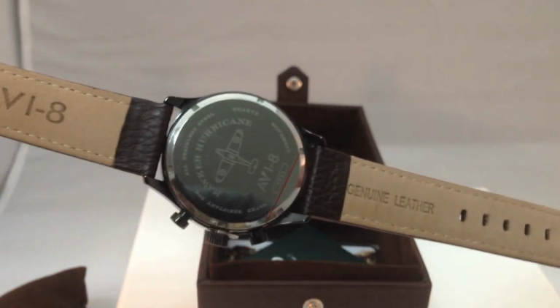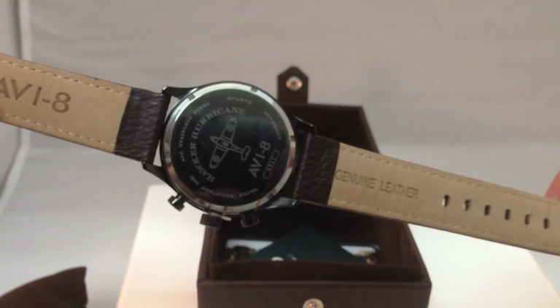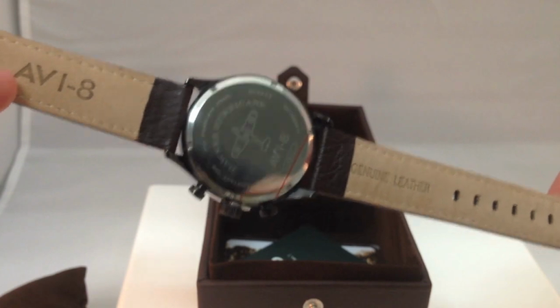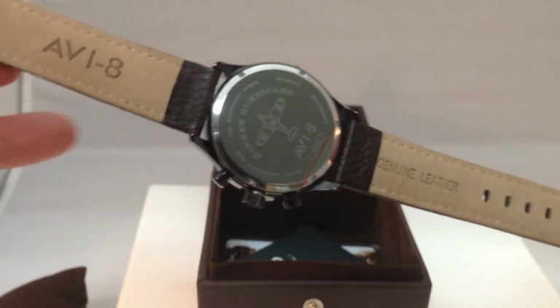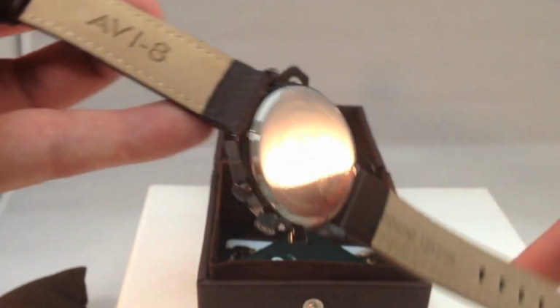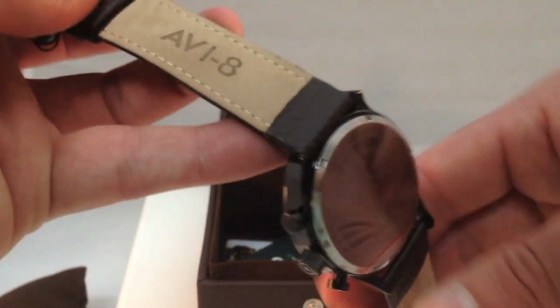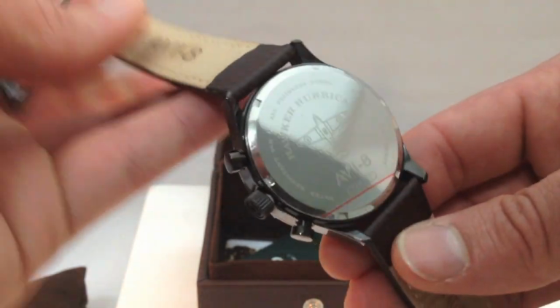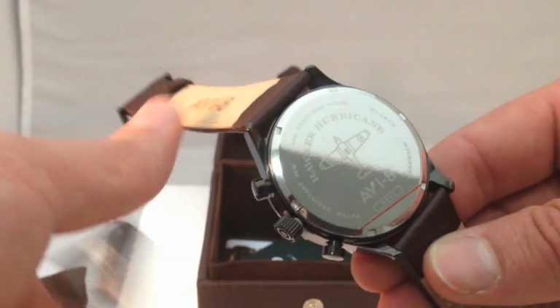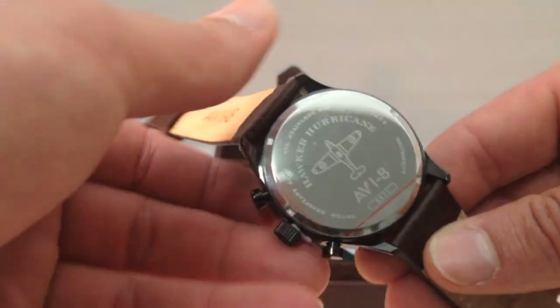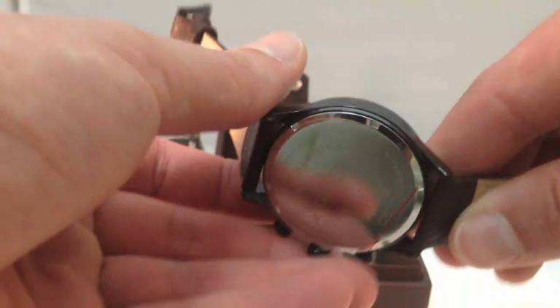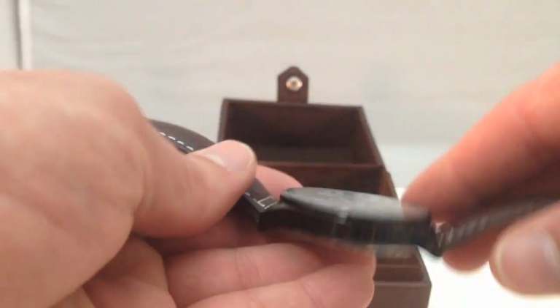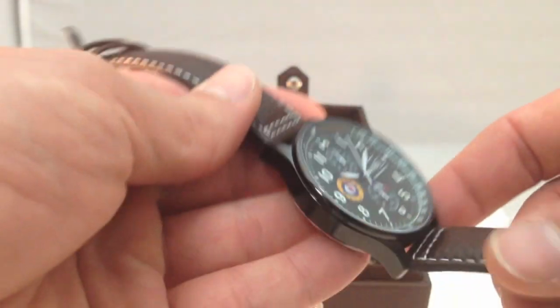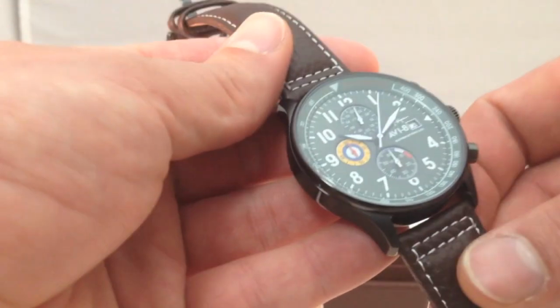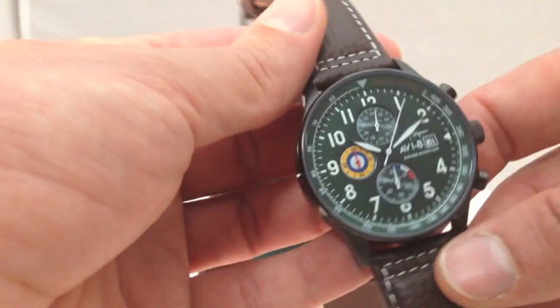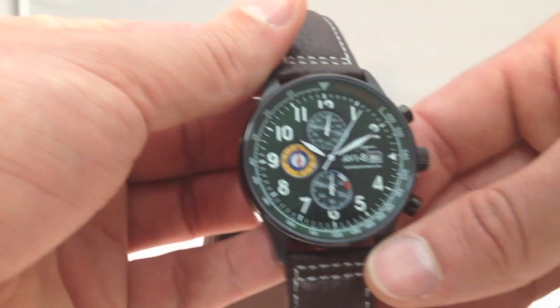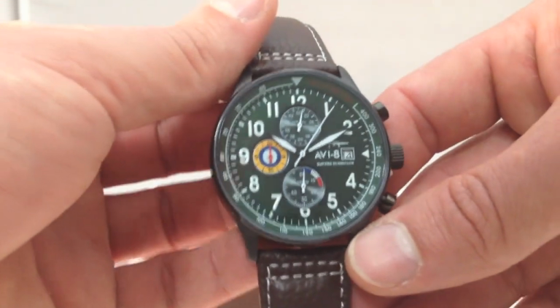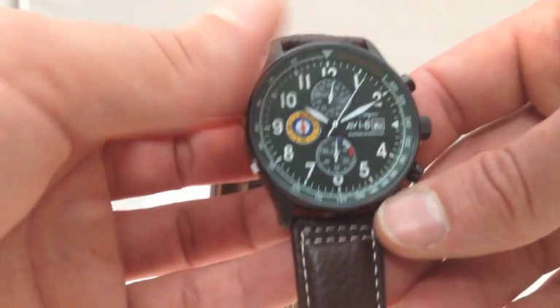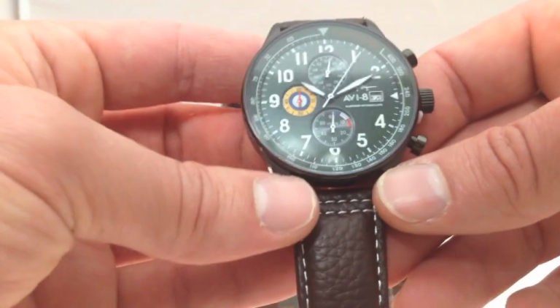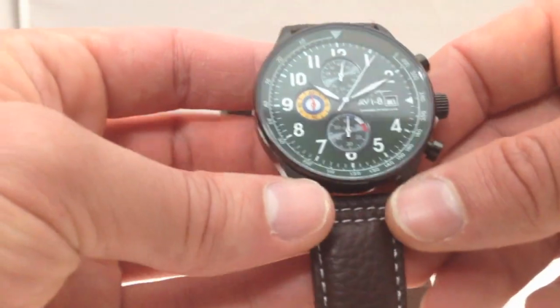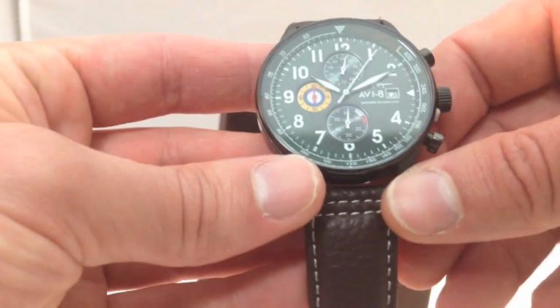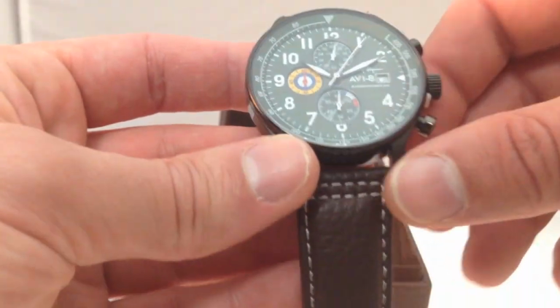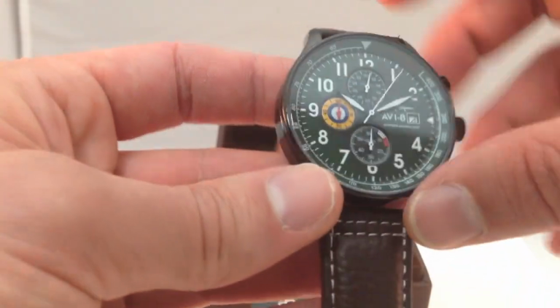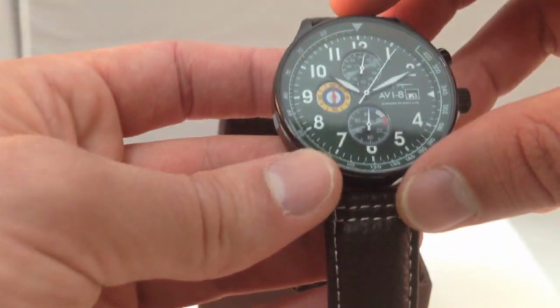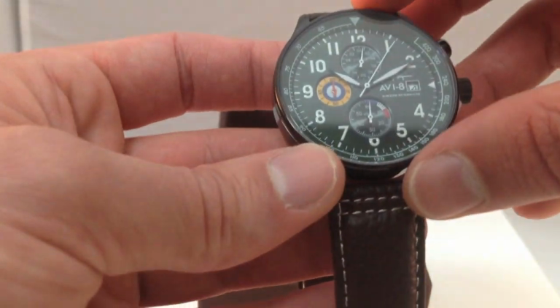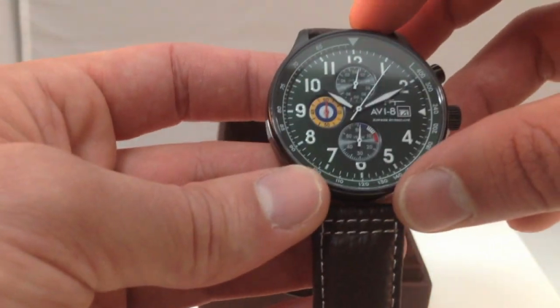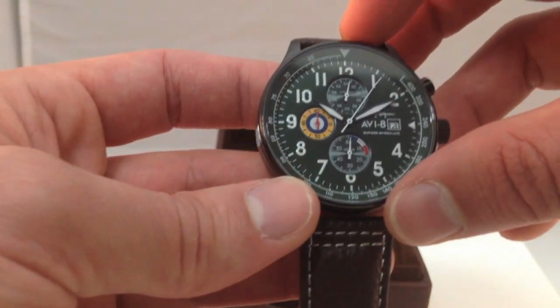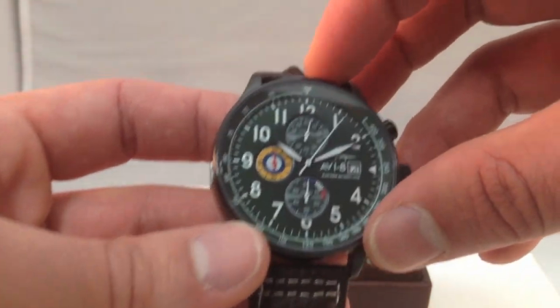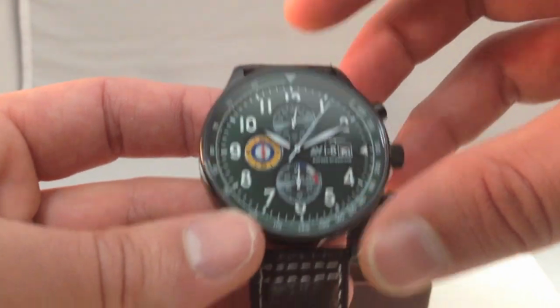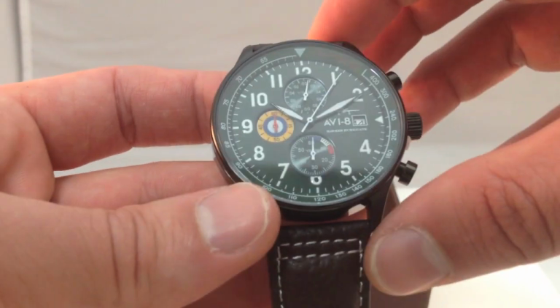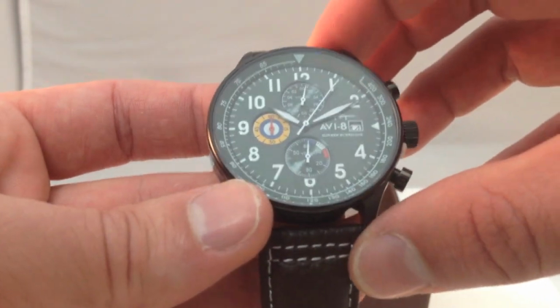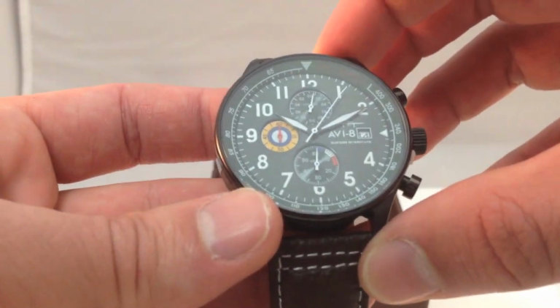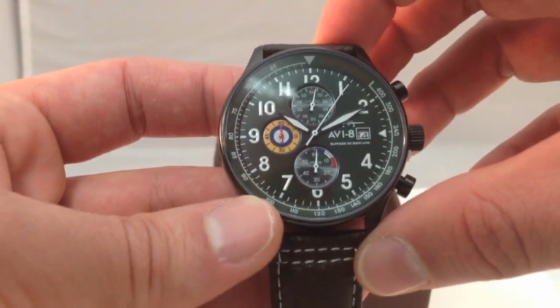And the Hawker Hurricane Aviate logo on the back of the watch there. It's constructed out of a stainless steel case. Case diameter is 42 millimeters, 49 millimeters lug to lug.